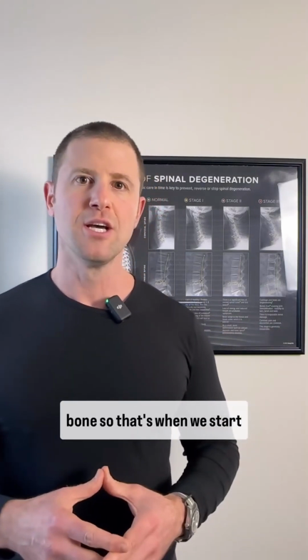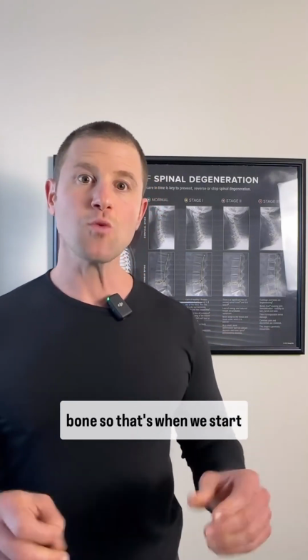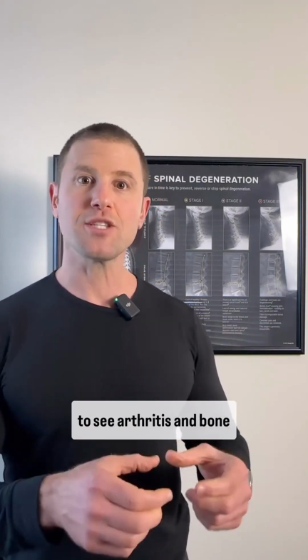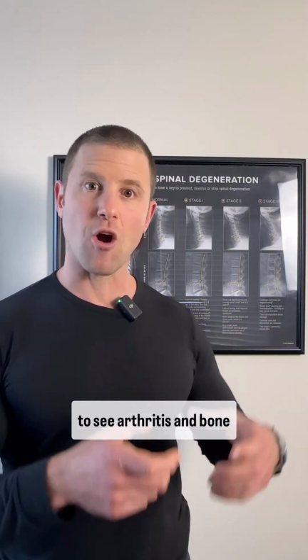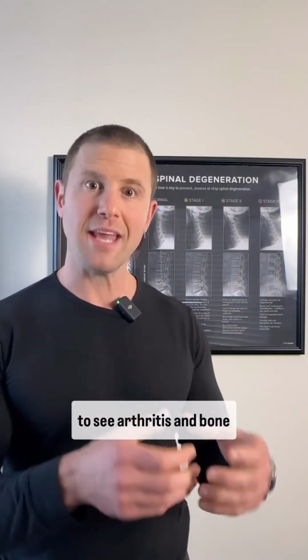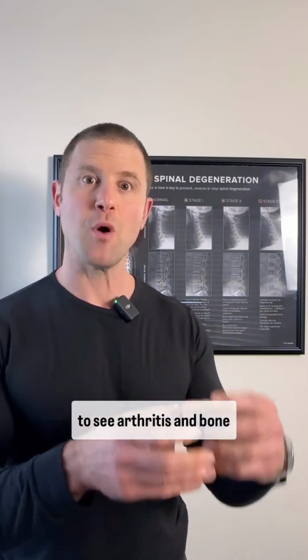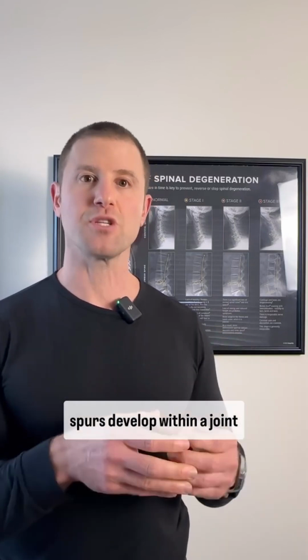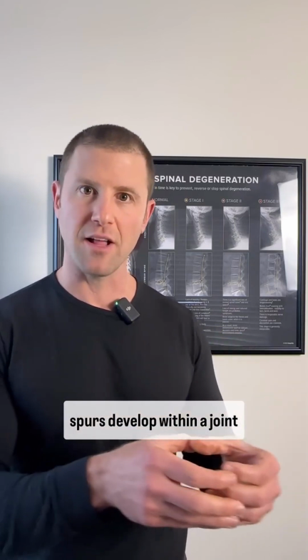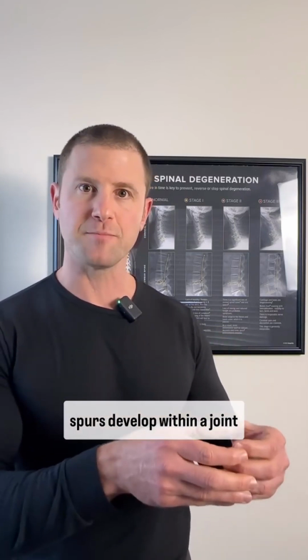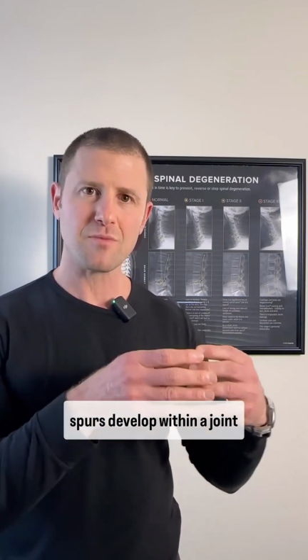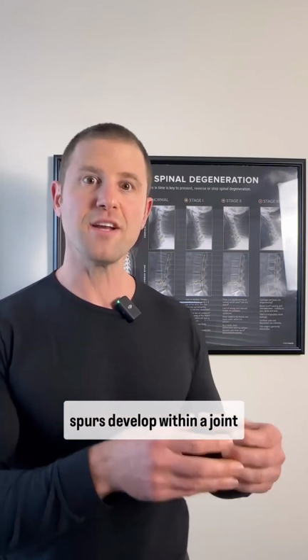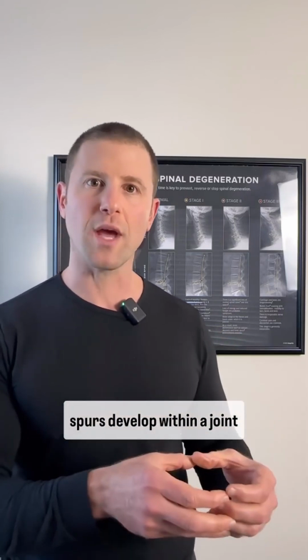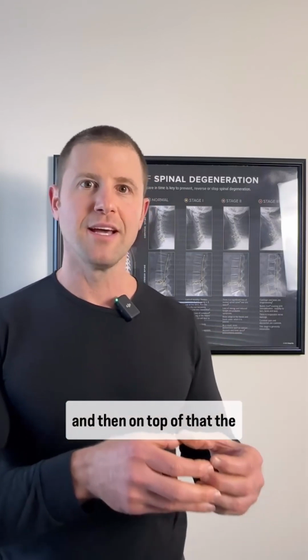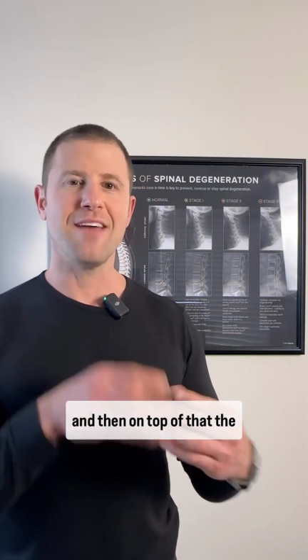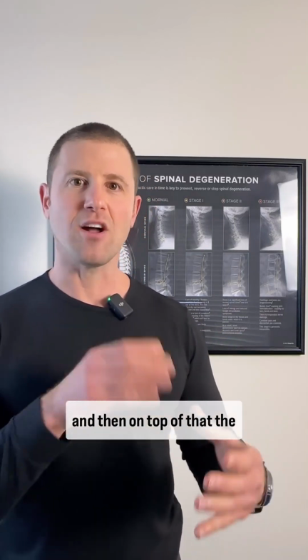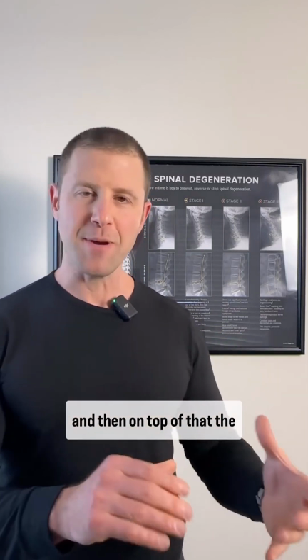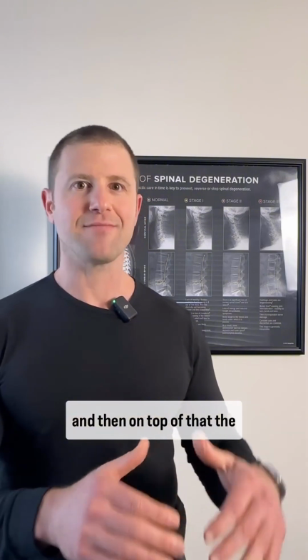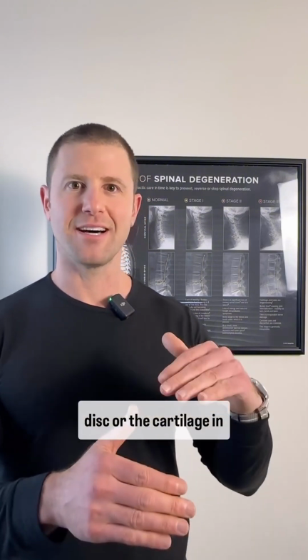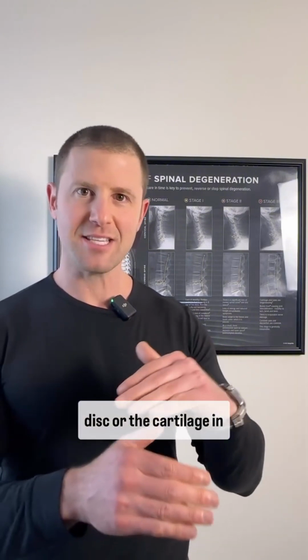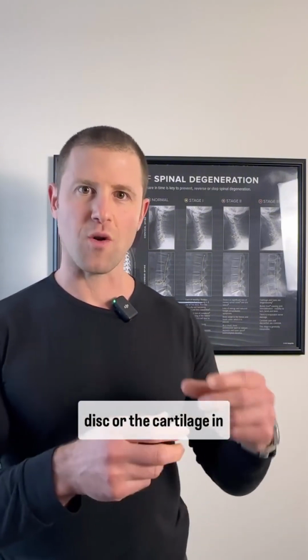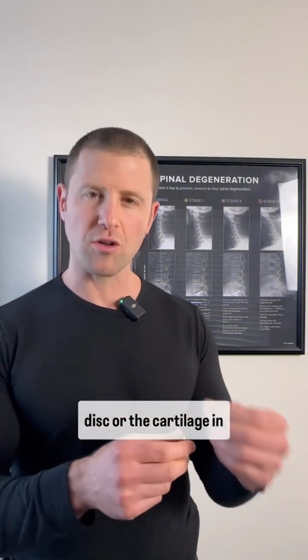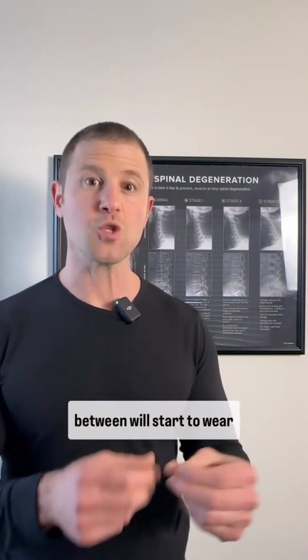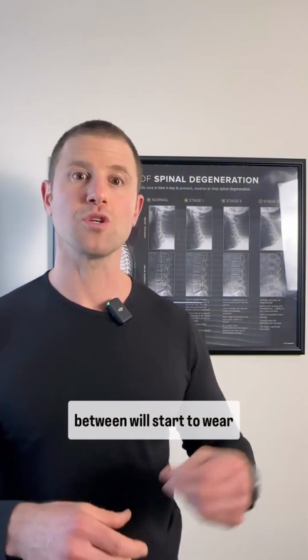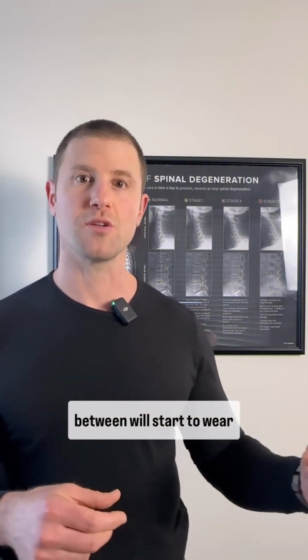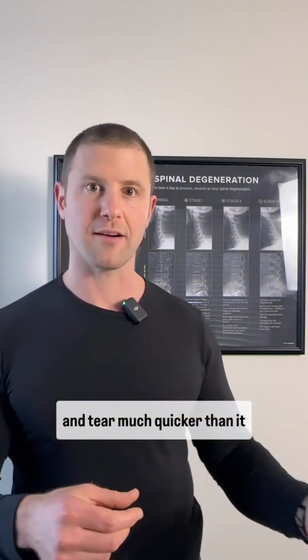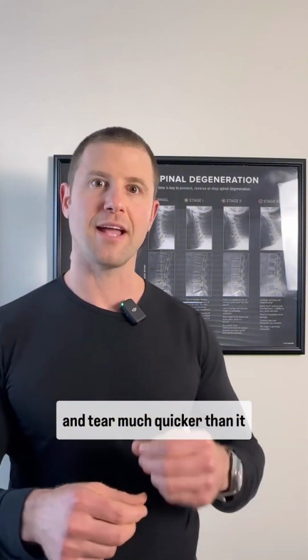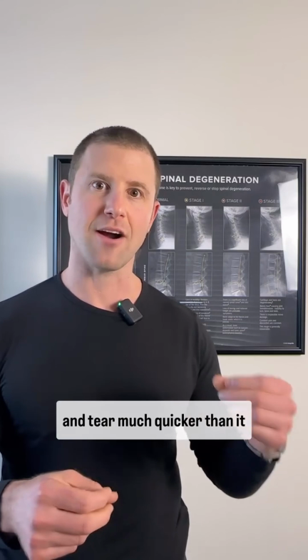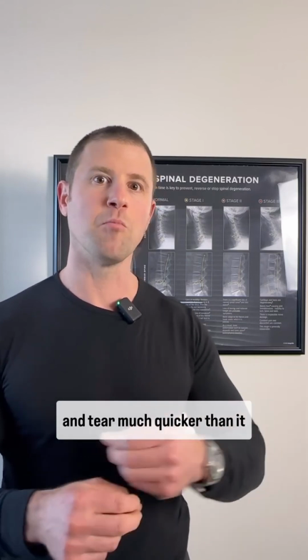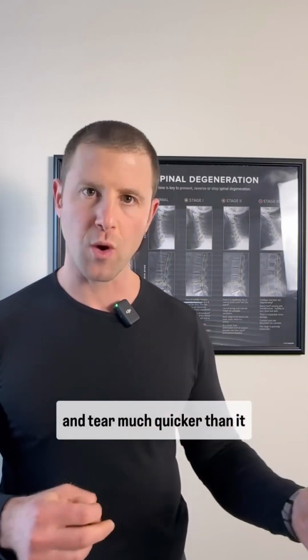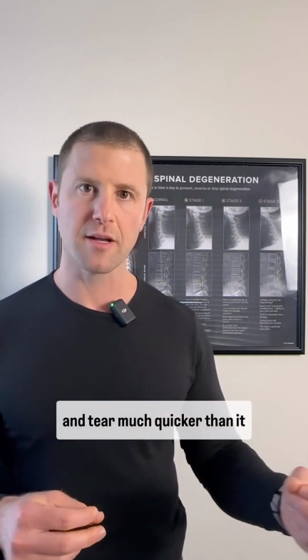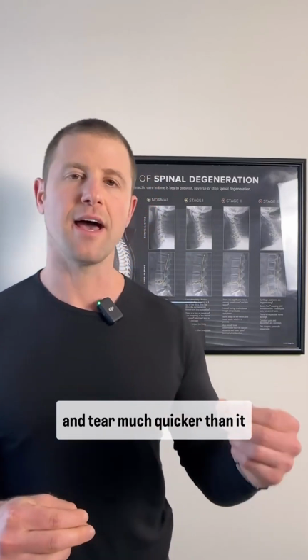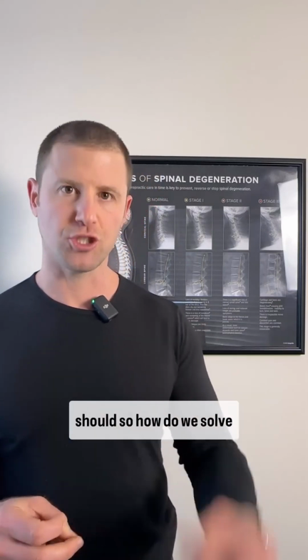That's when we start to see arthritis and bone spurs develop within a joint. And on top of that, the disc or the cartilage in between will start to wear and tear much quicker than it should.